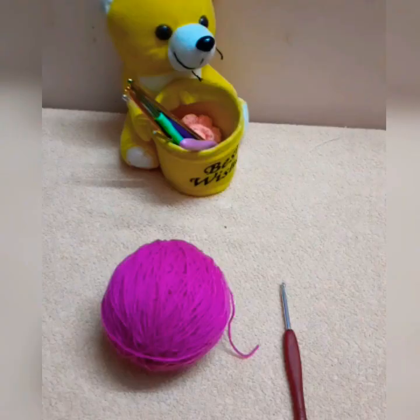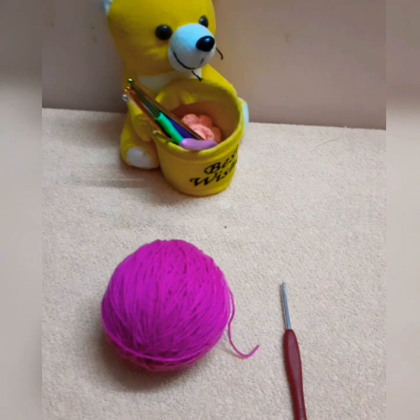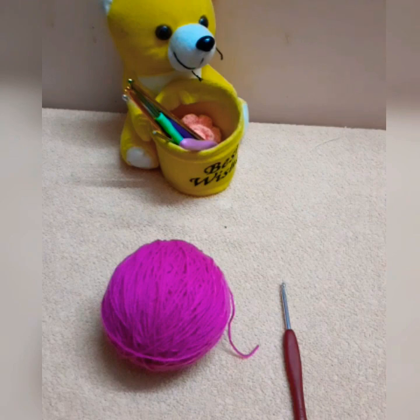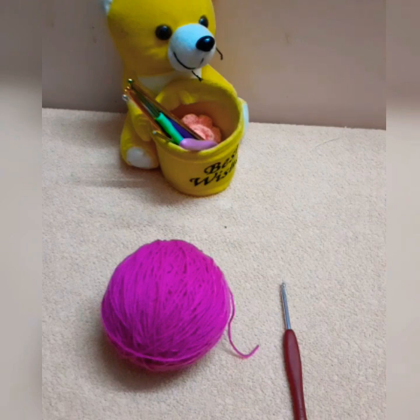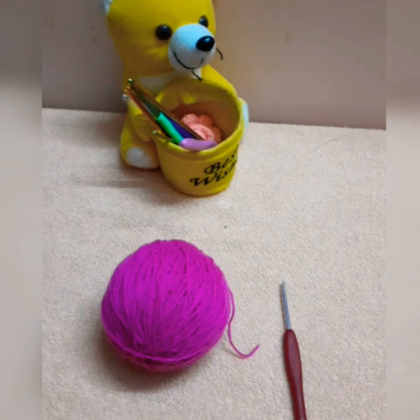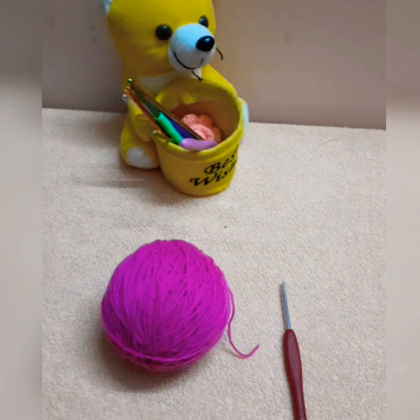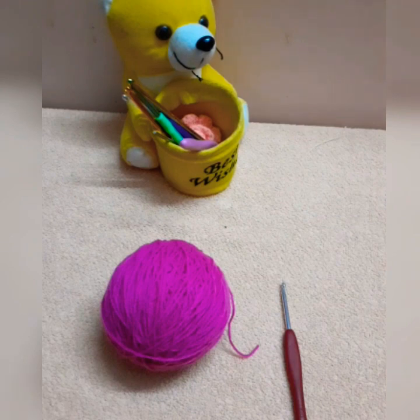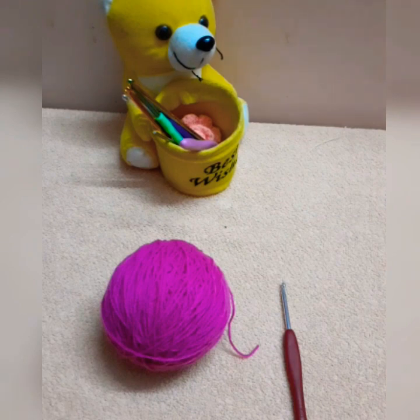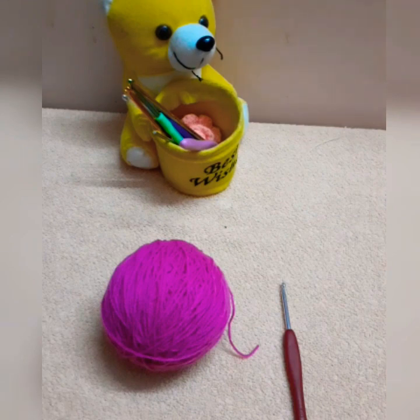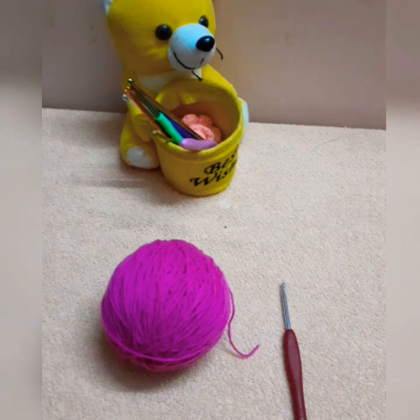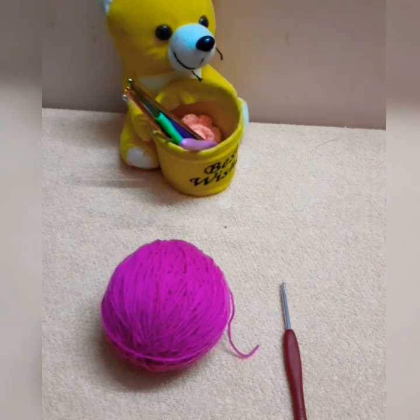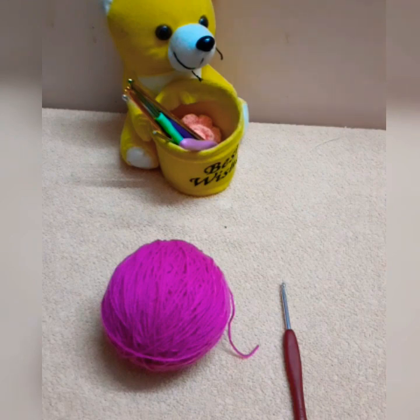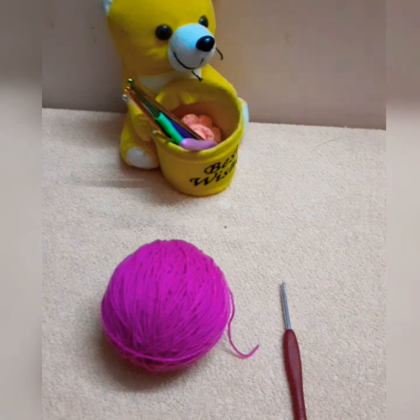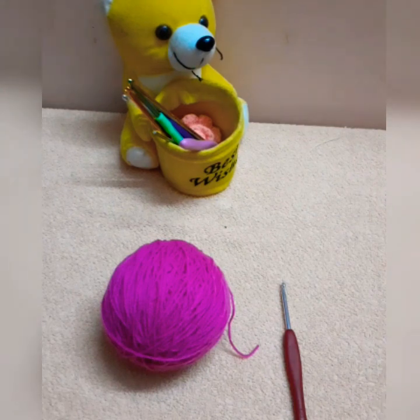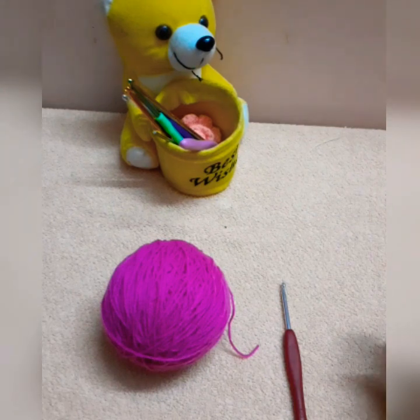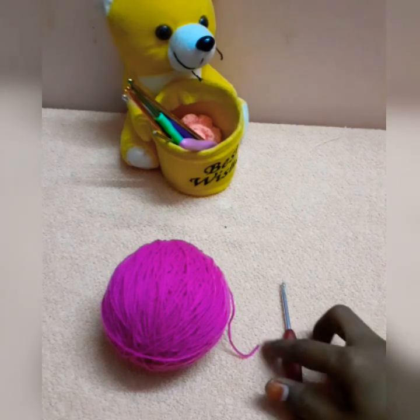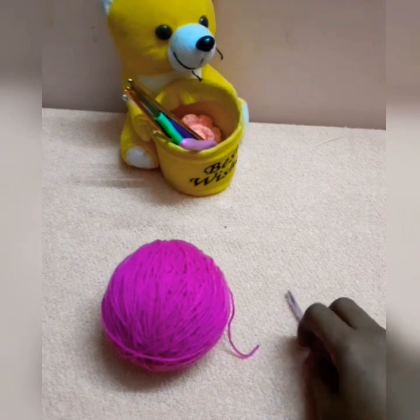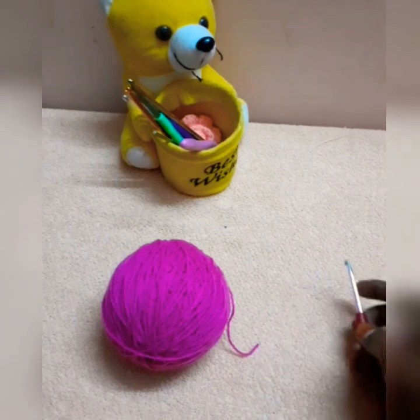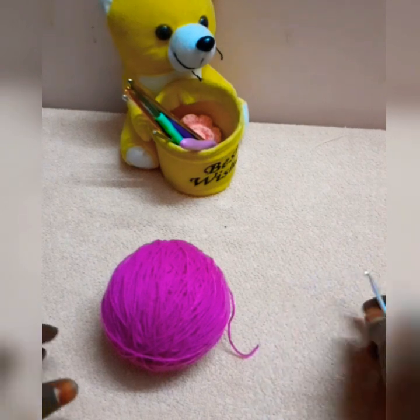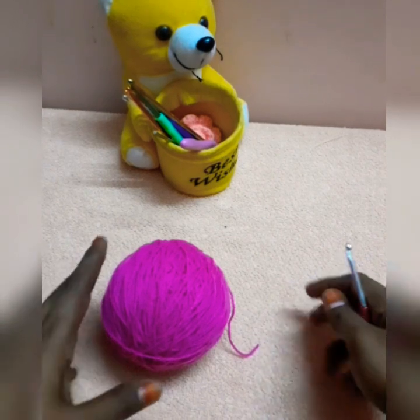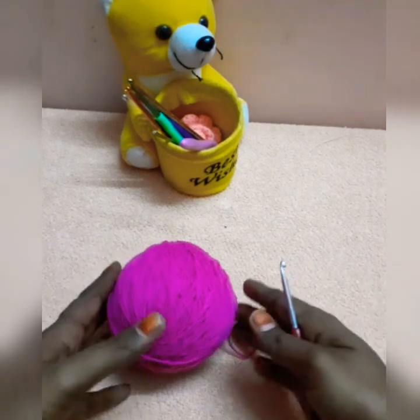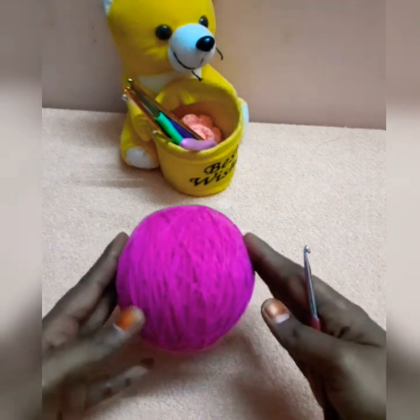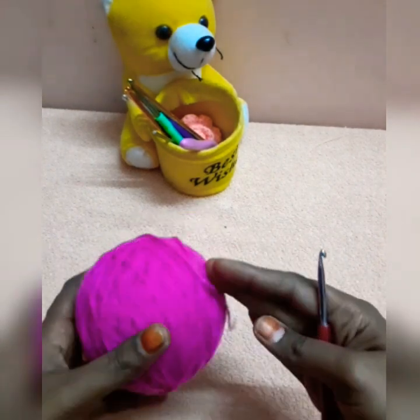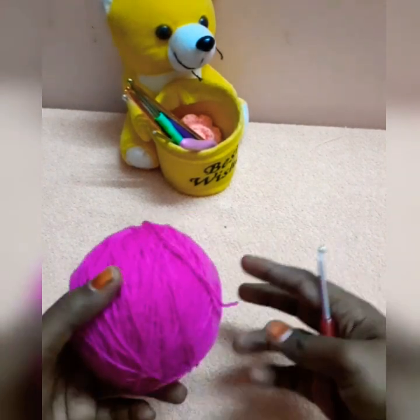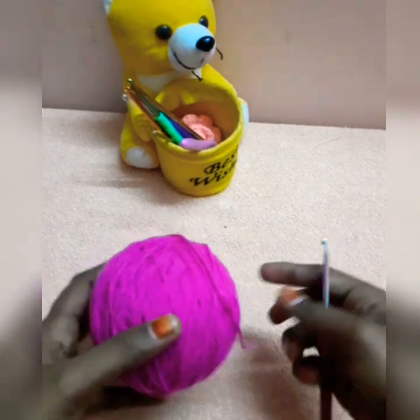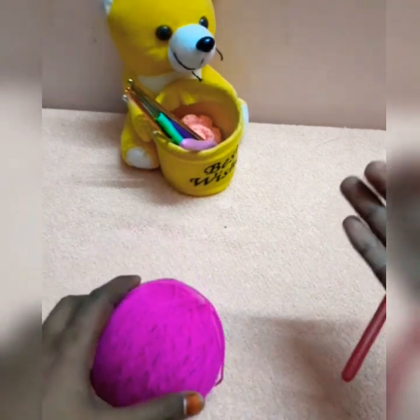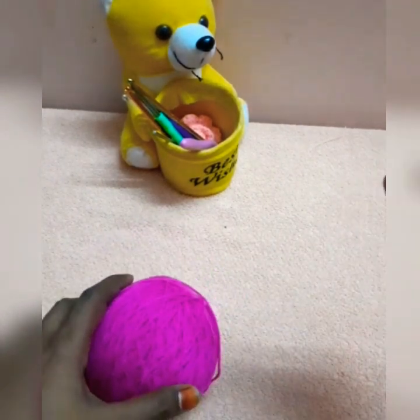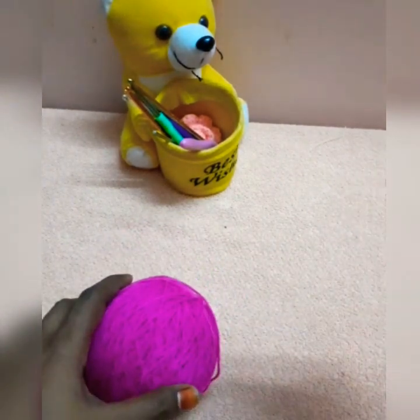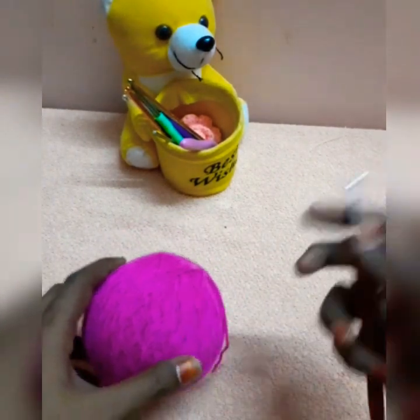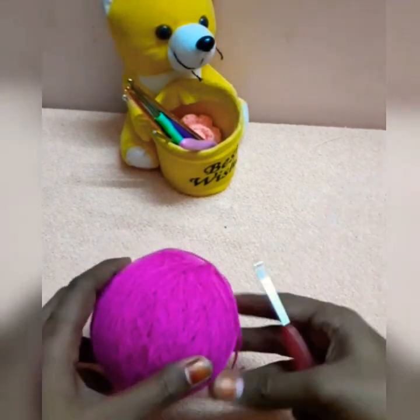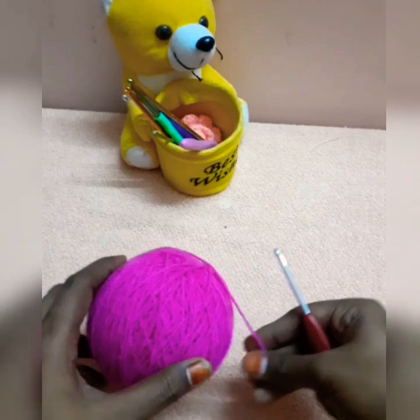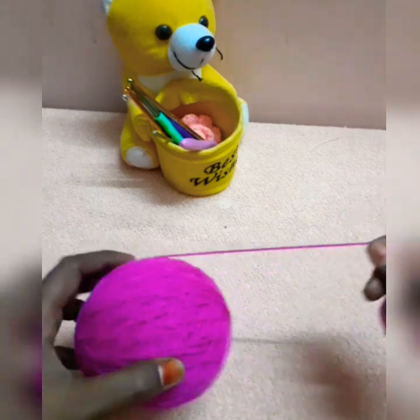Hello, welcome to Ashvita Creations. I am going to use a simple flower. I am using acrylic and a 4.5mm hook.